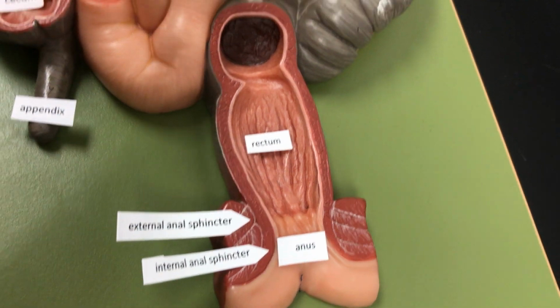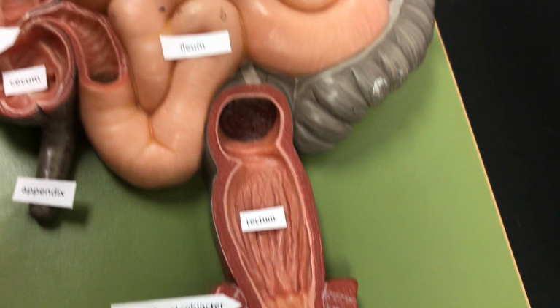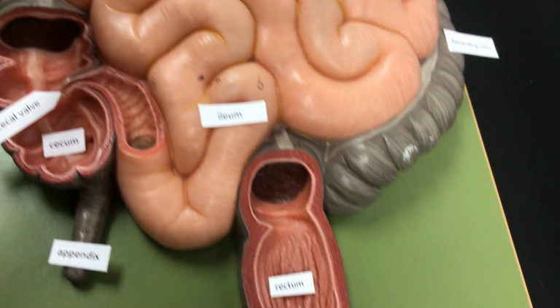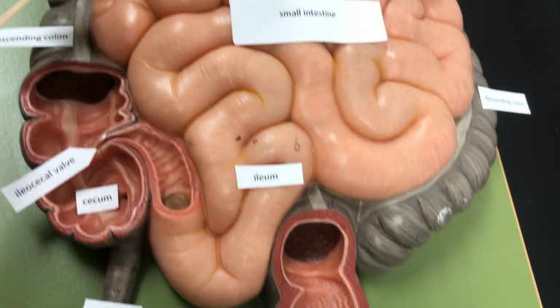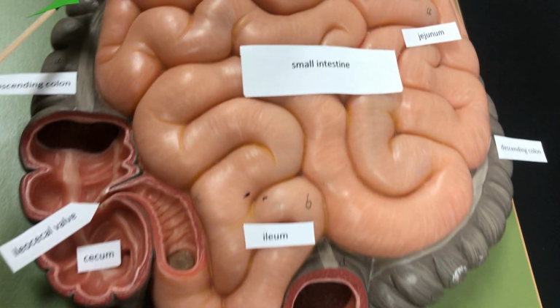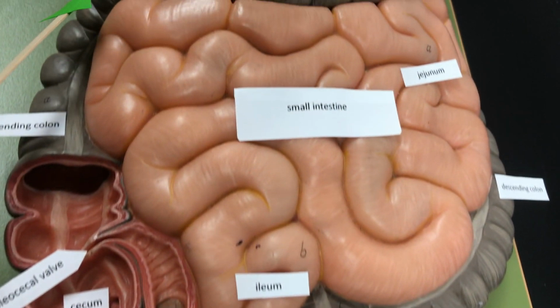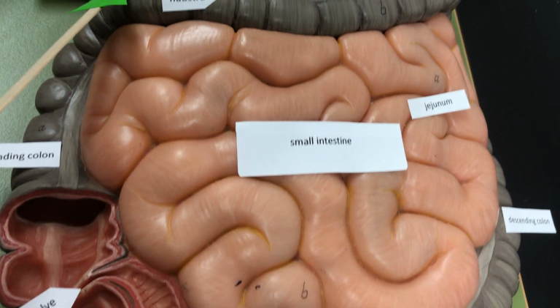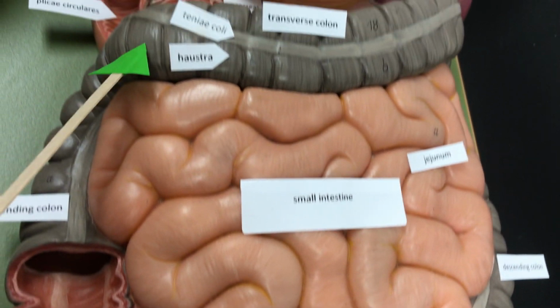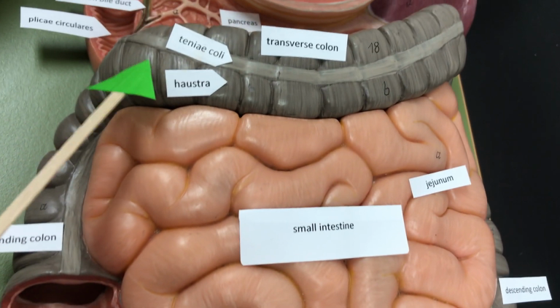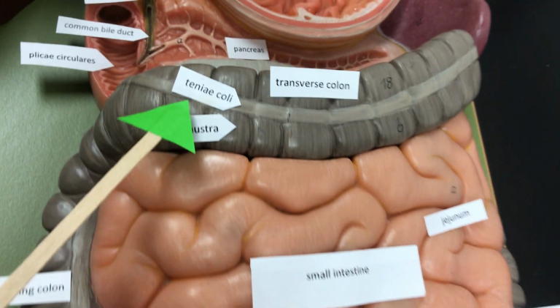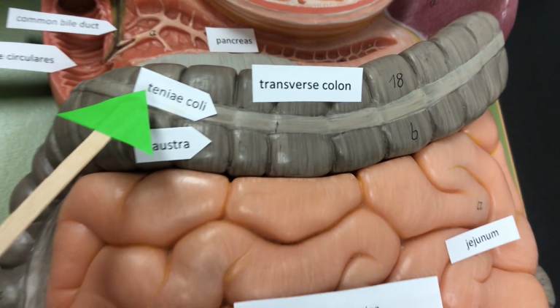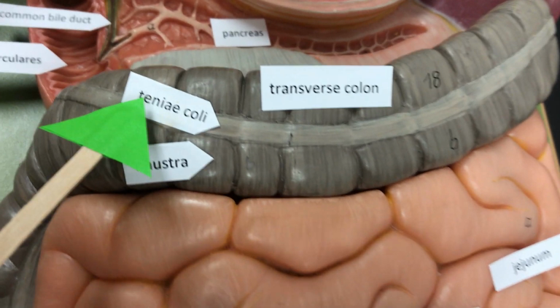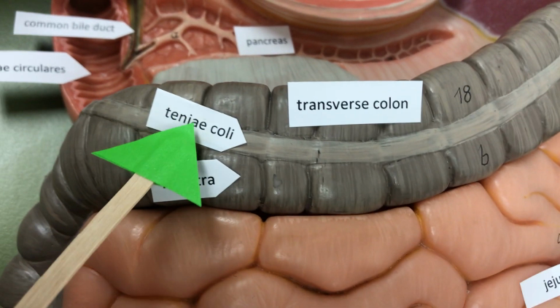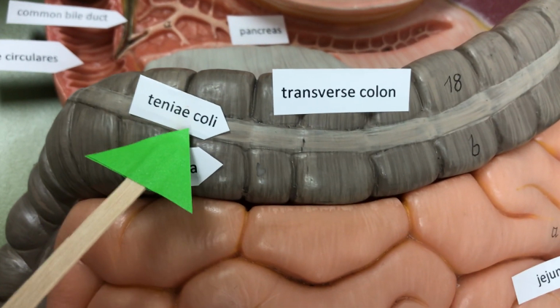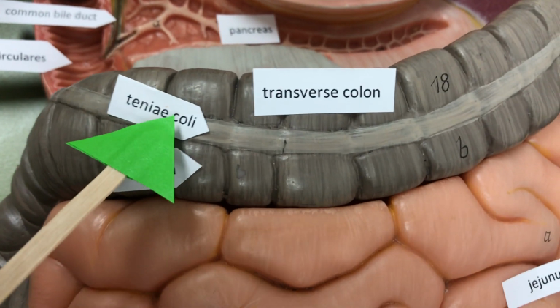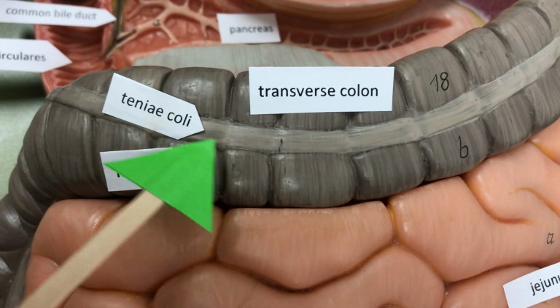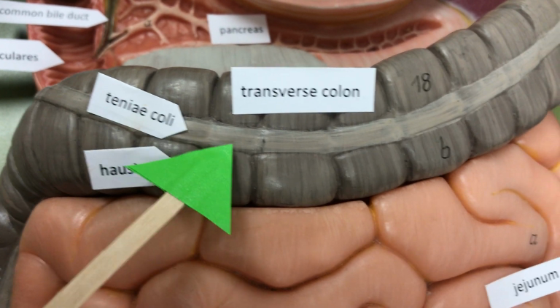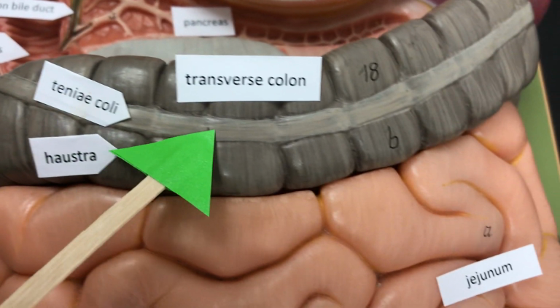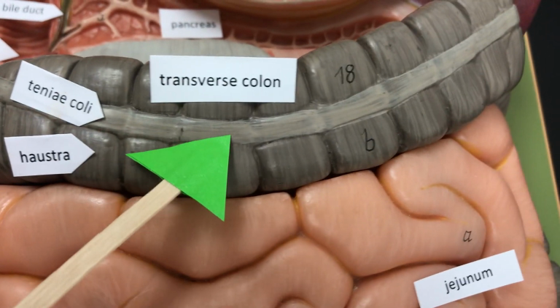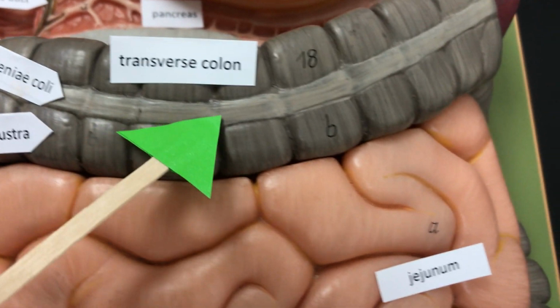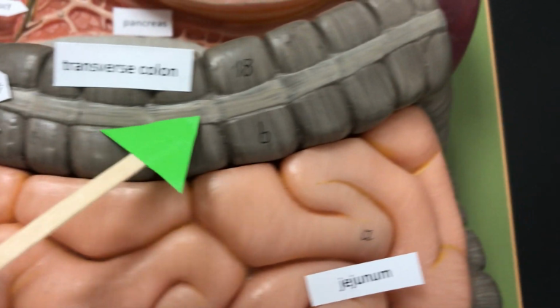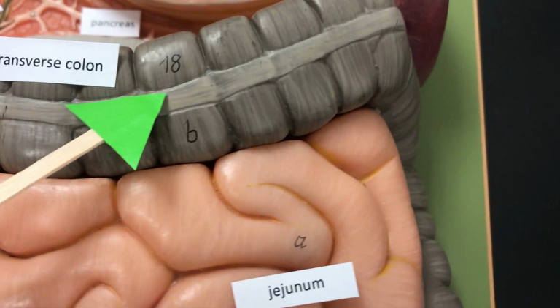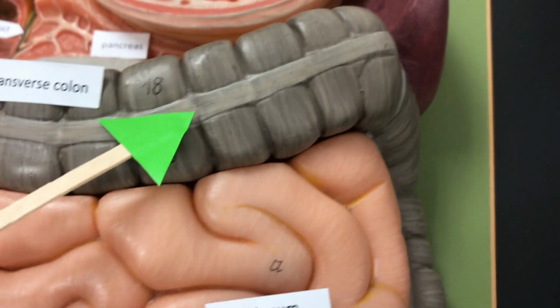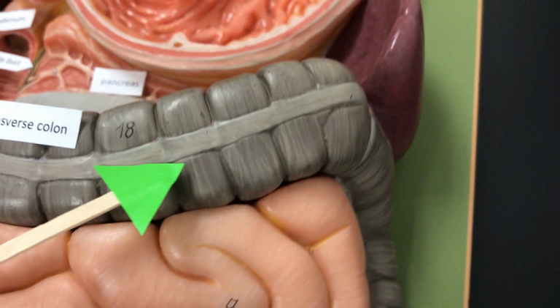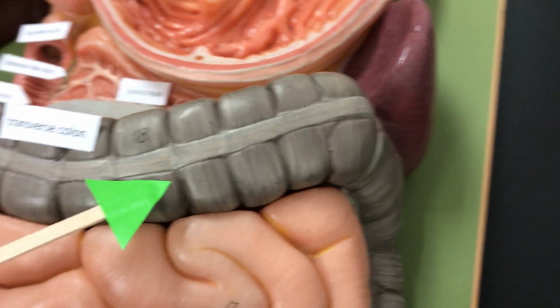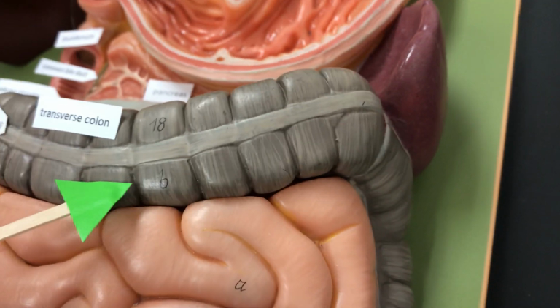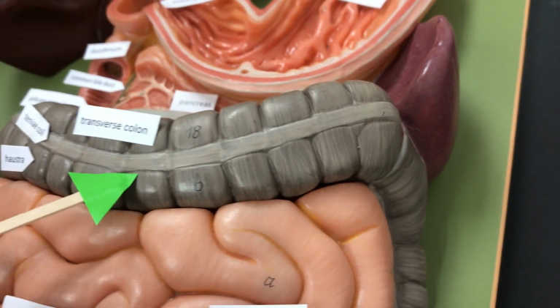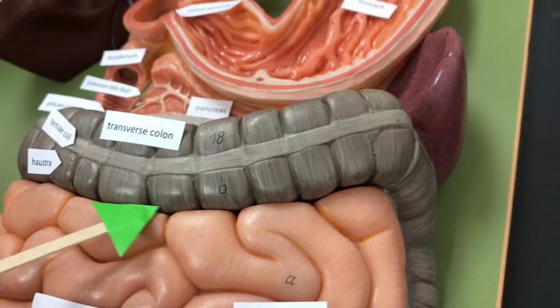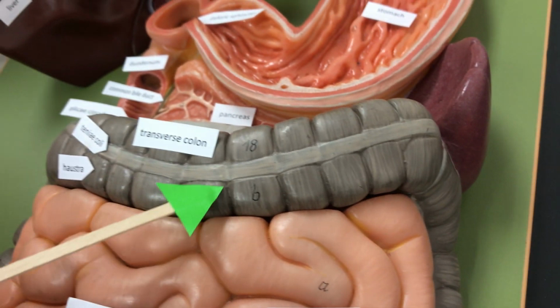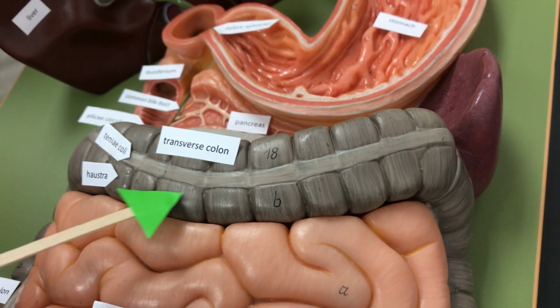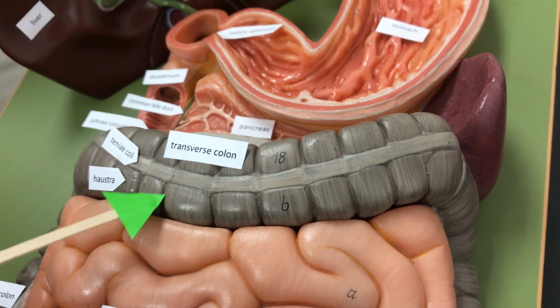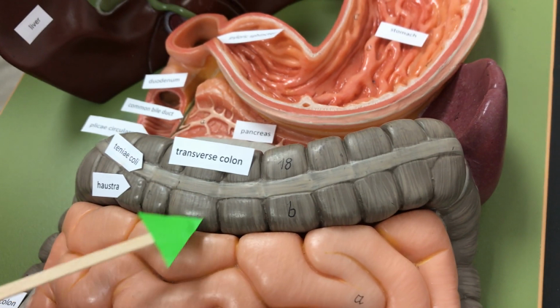Another thing to note on the intestines — we have the teniae coli. It is a band of smooth muscle that is going to cause the pouches called haustra to form.